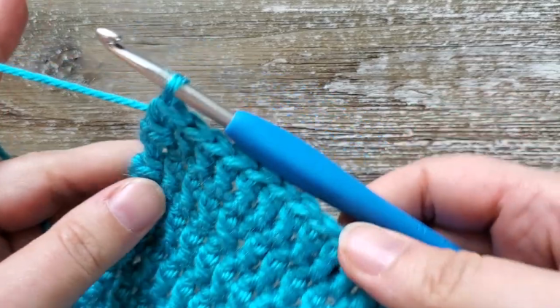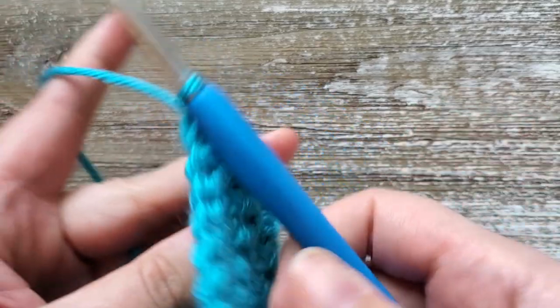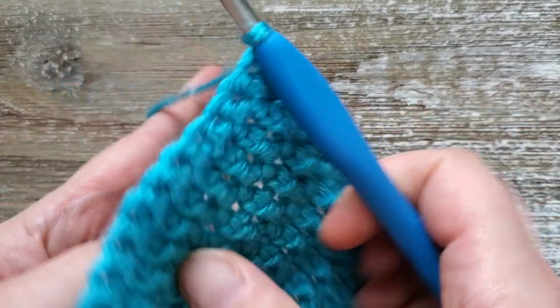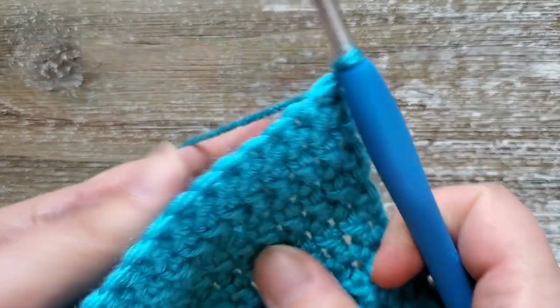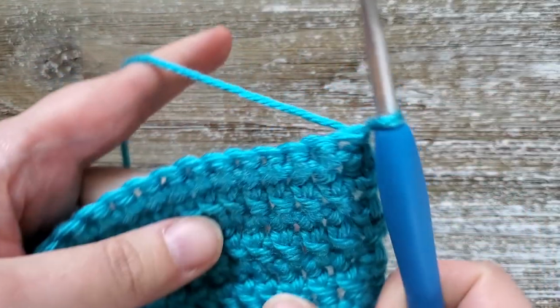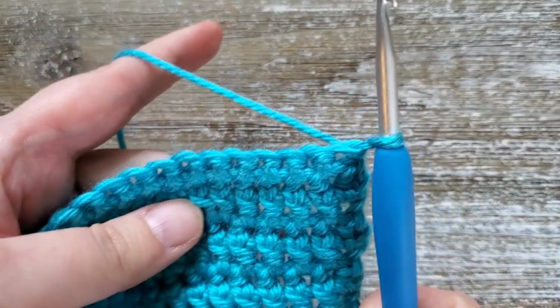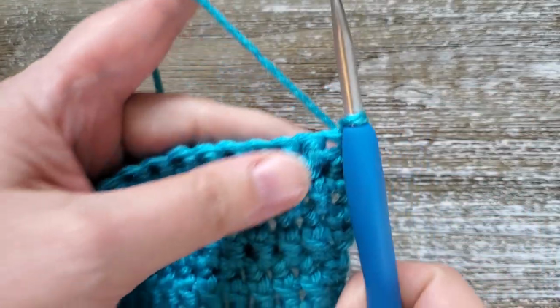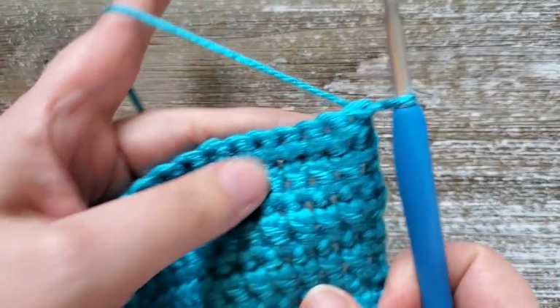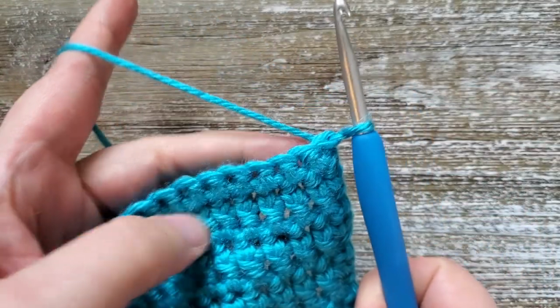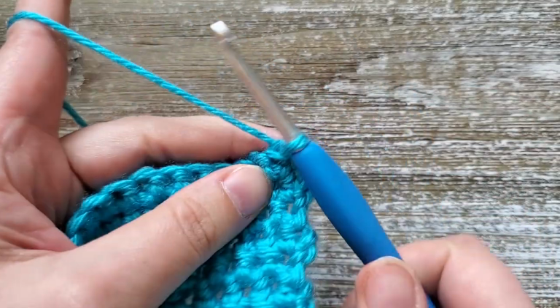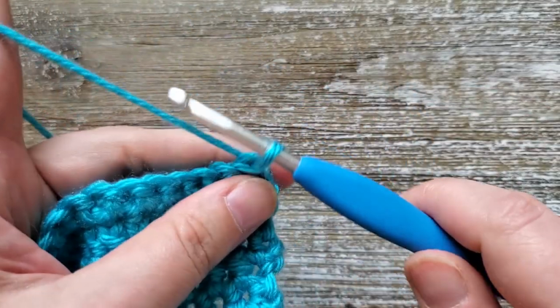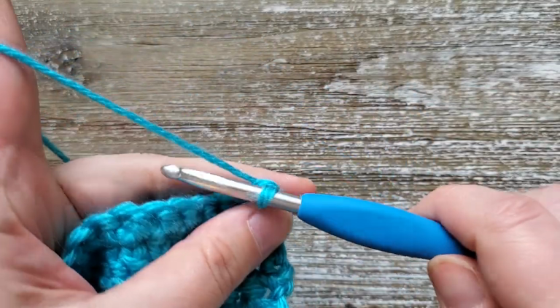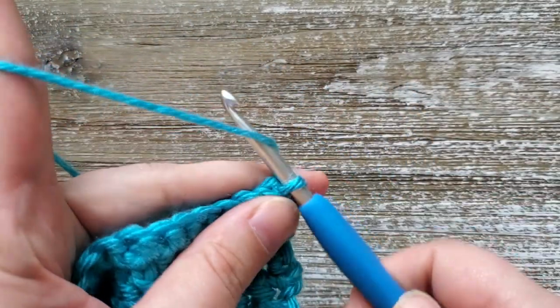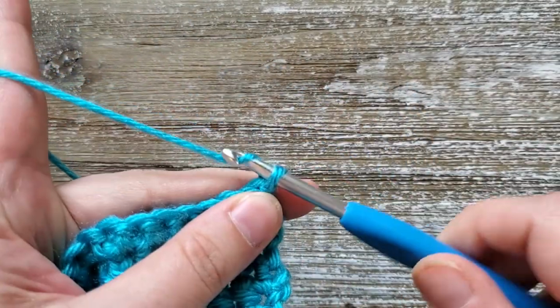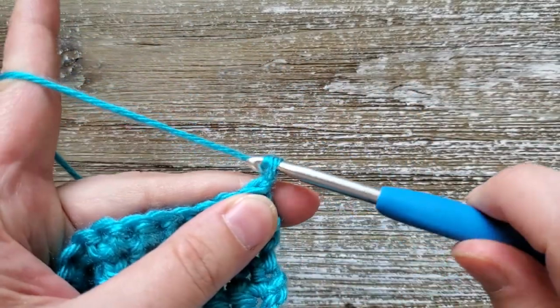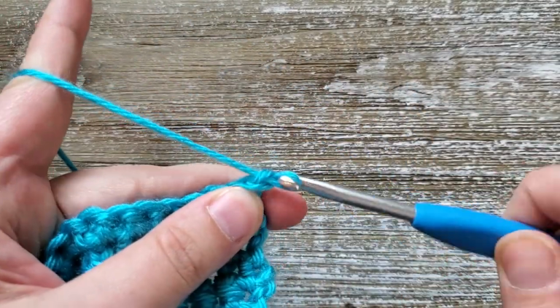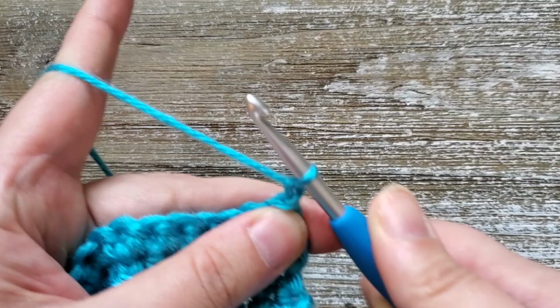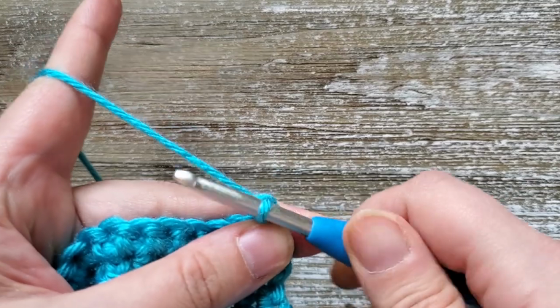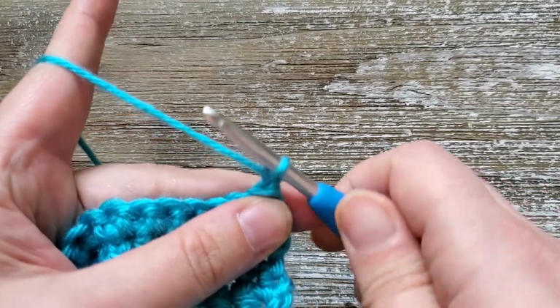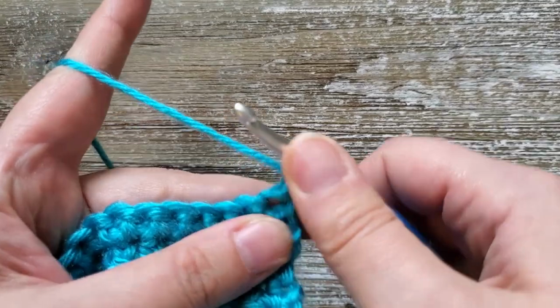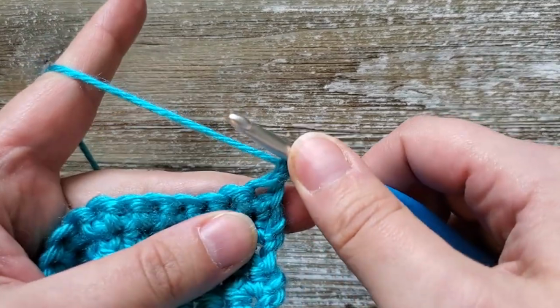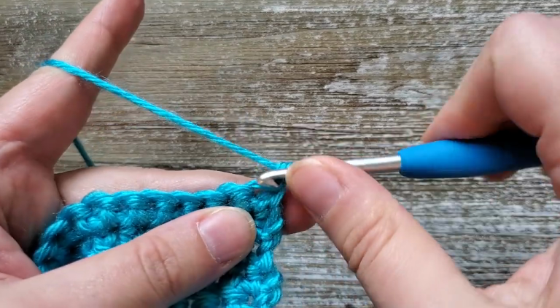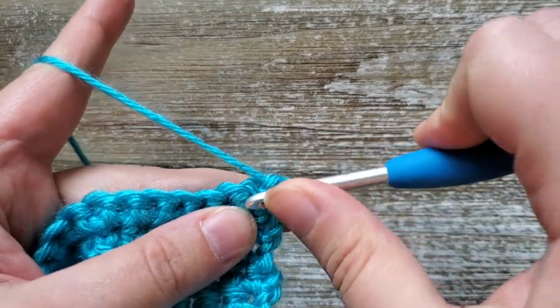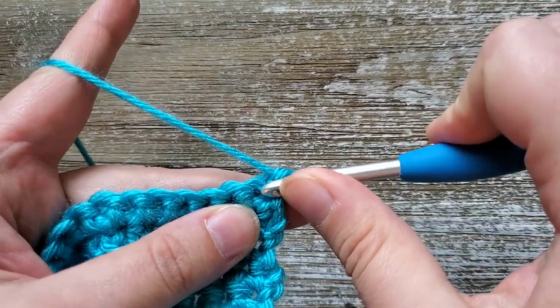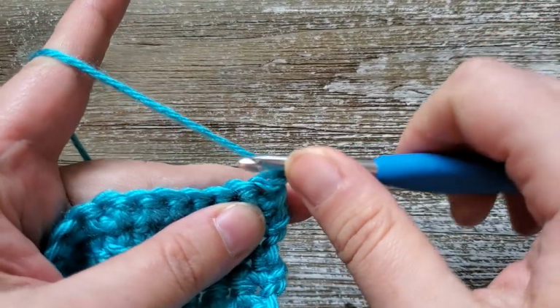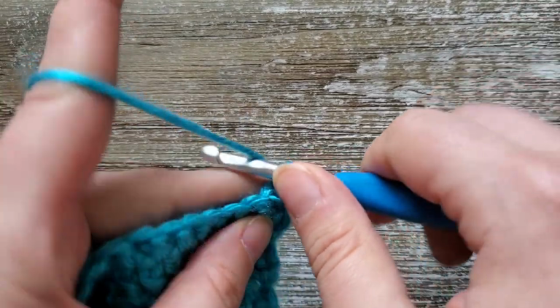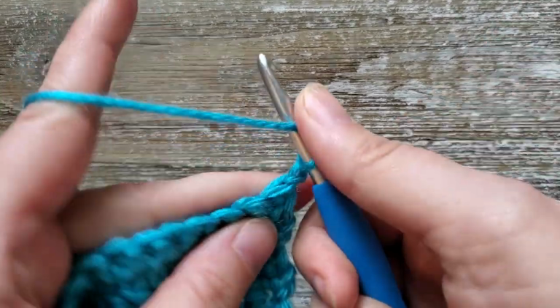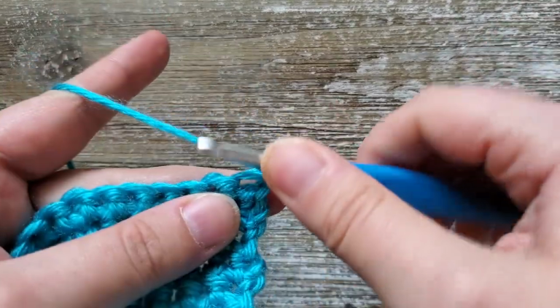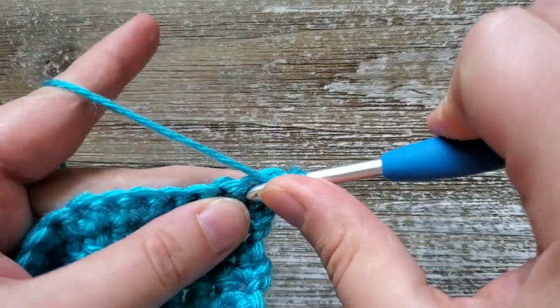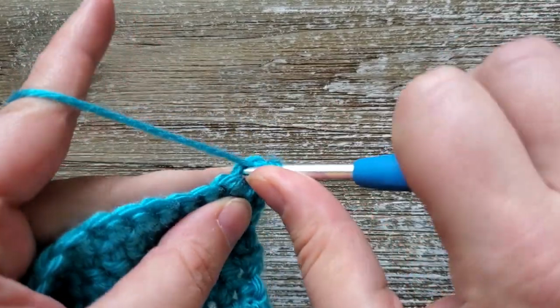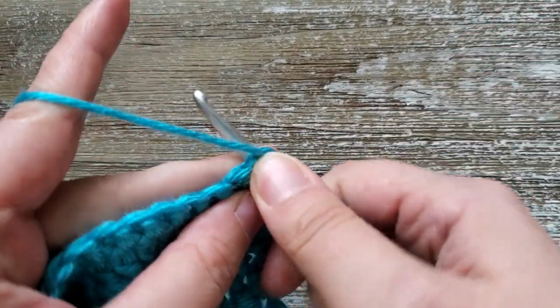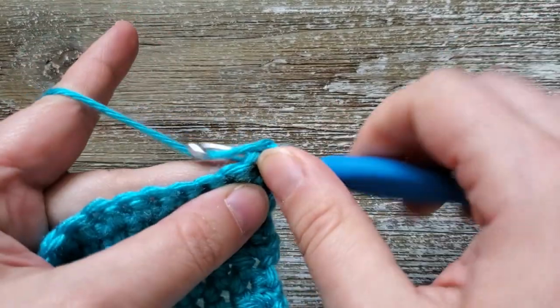When you have a new row that you're starting on, you'll chain one at the beginning of that, and then in this first stitch you'll do a half double crochet.